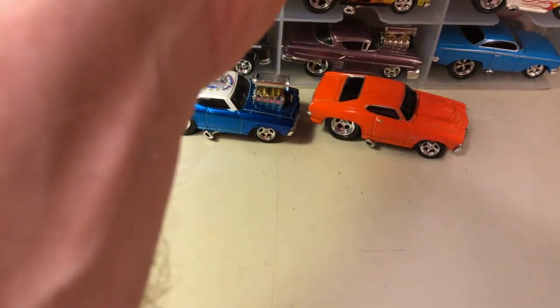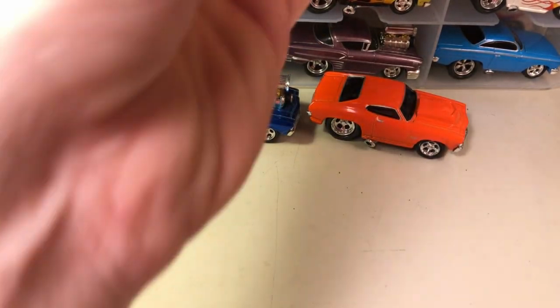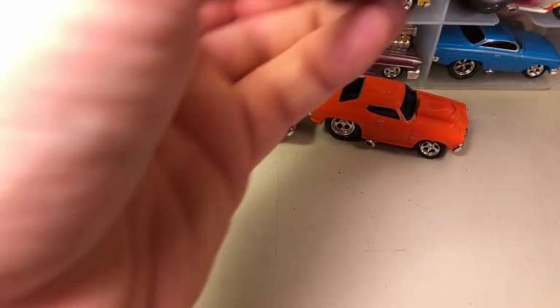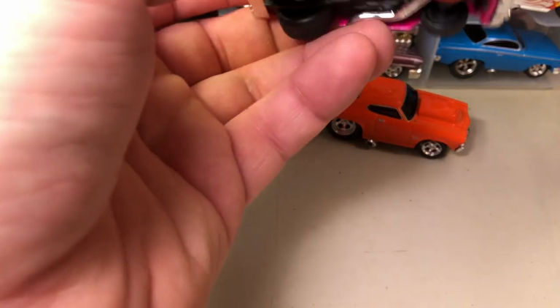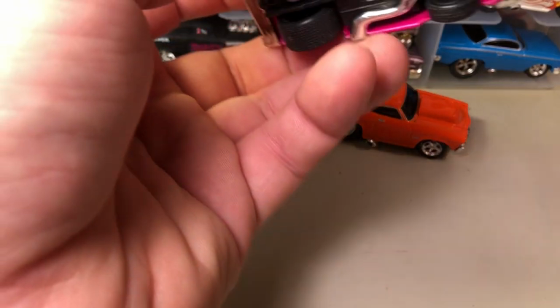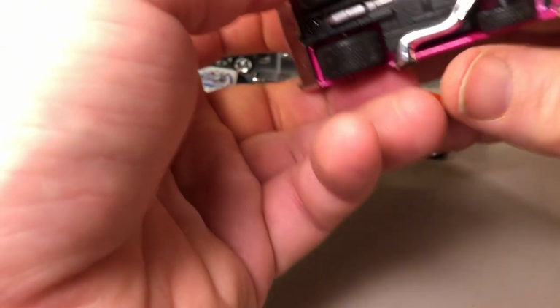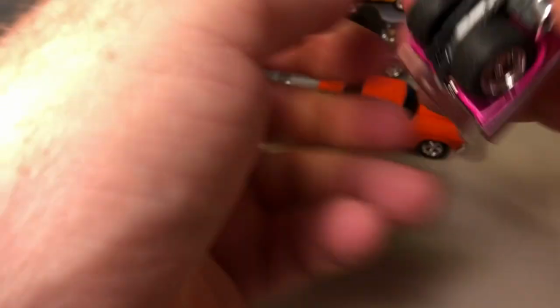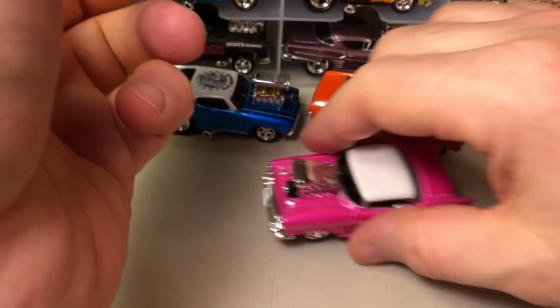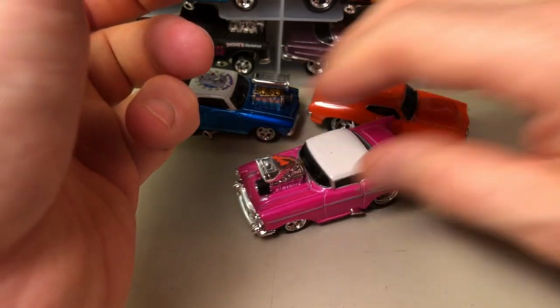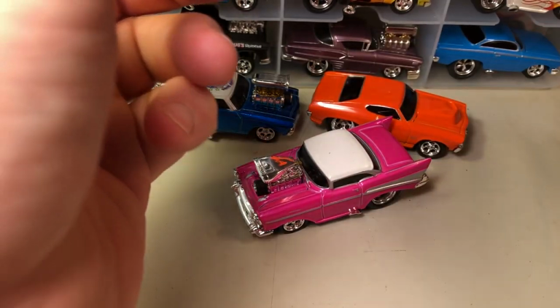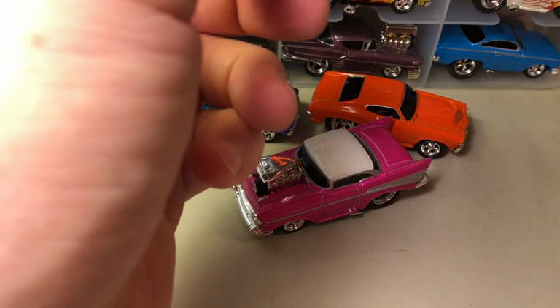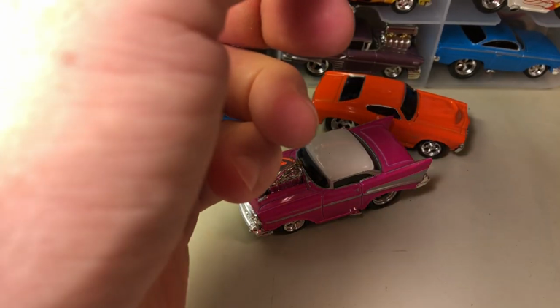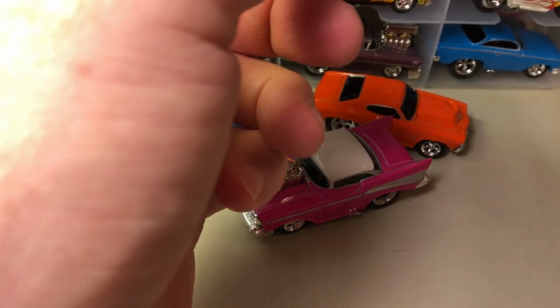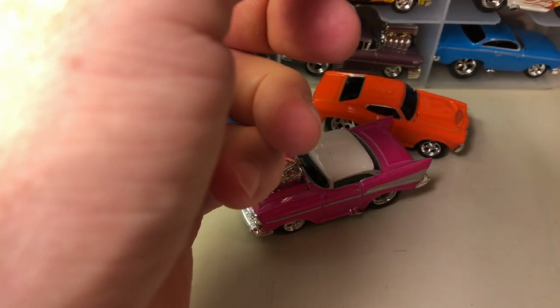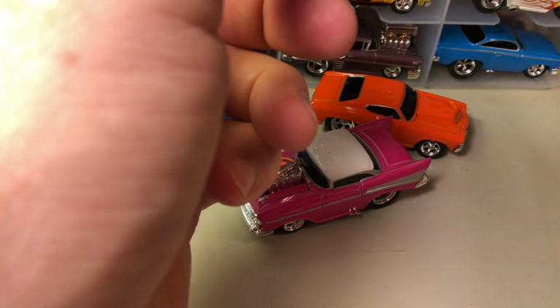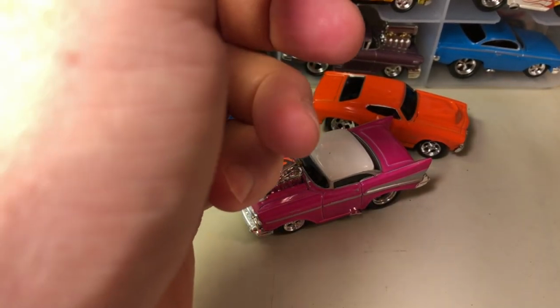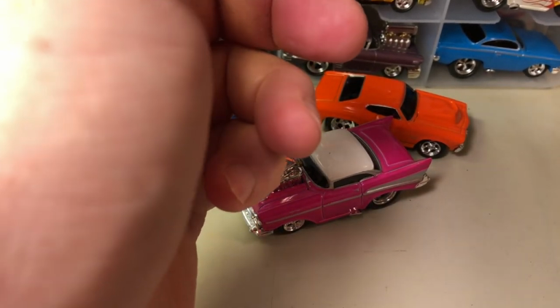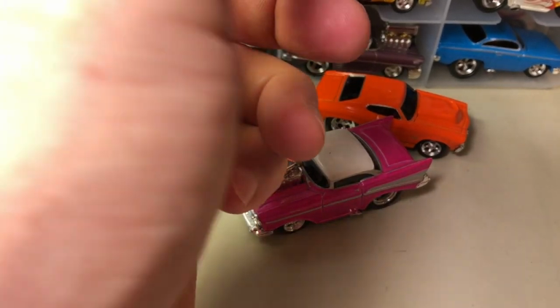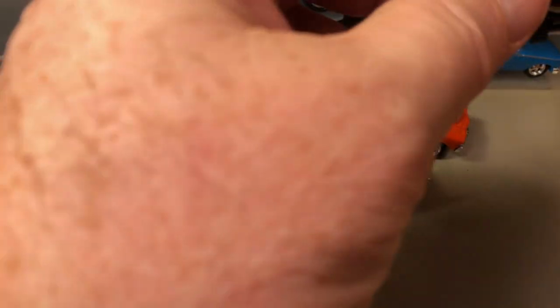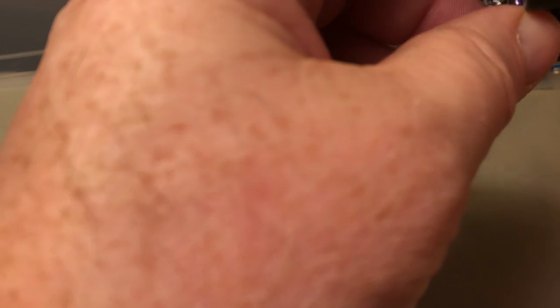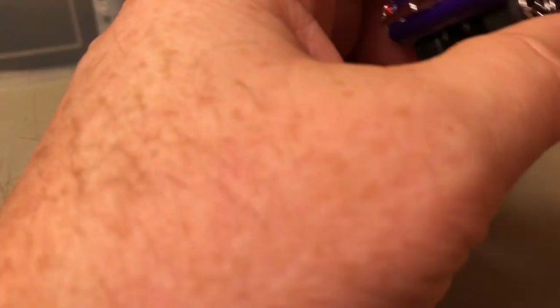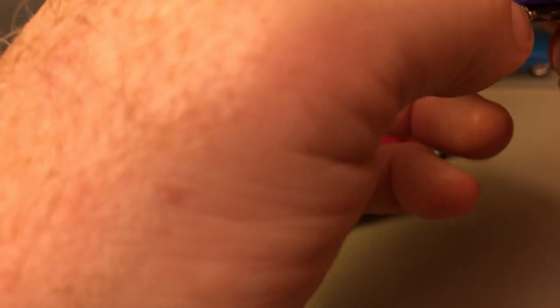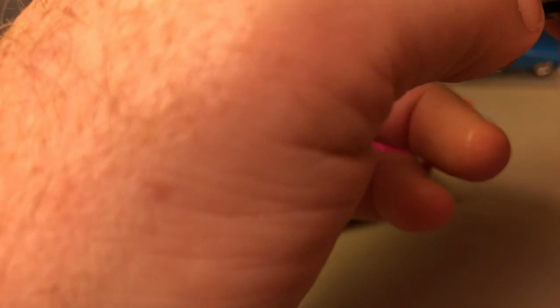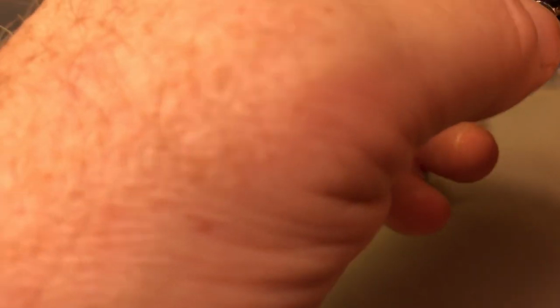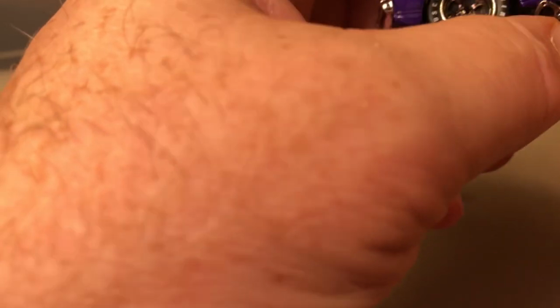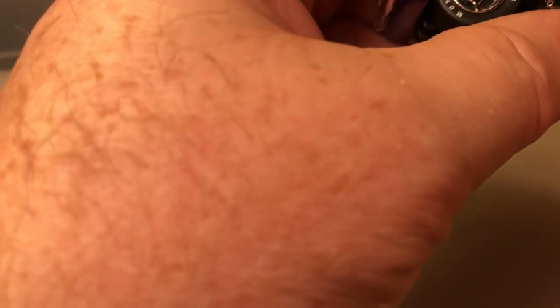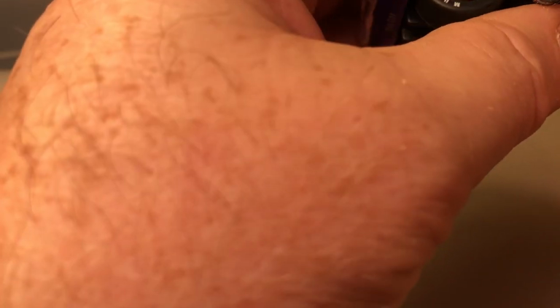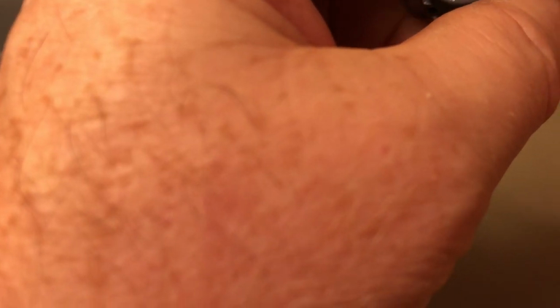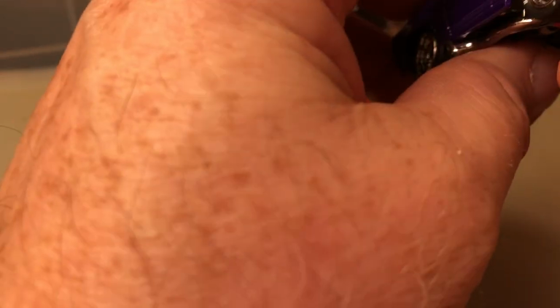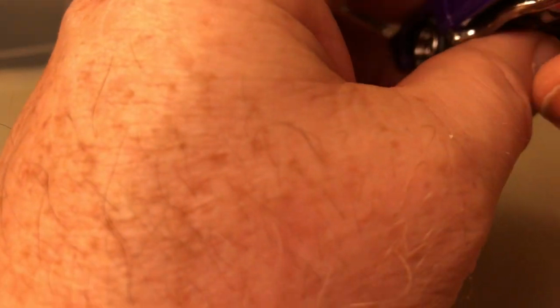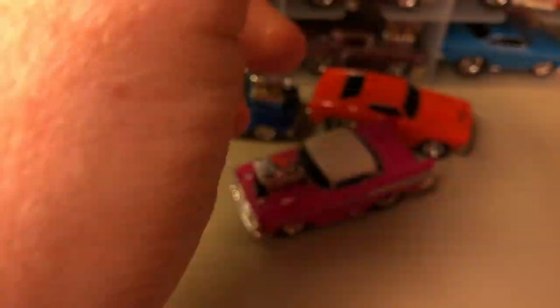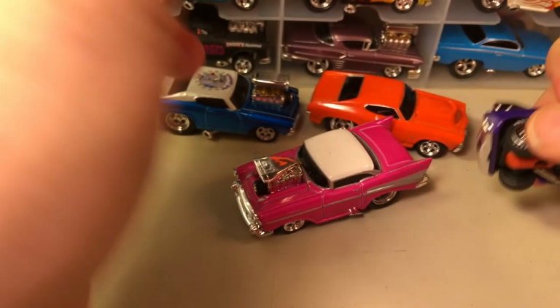Here's a pink '57 Chevy. And here's another '69 Chevelle — I don't know why Muscle Machines had so many '69 Chevelles.